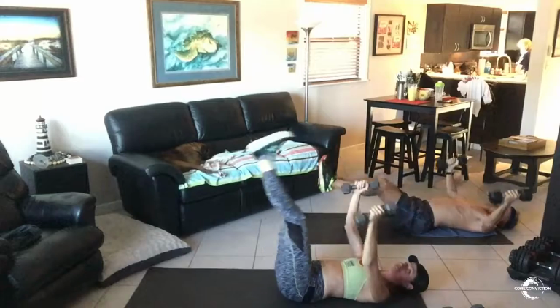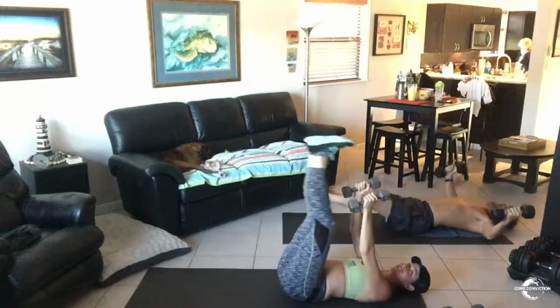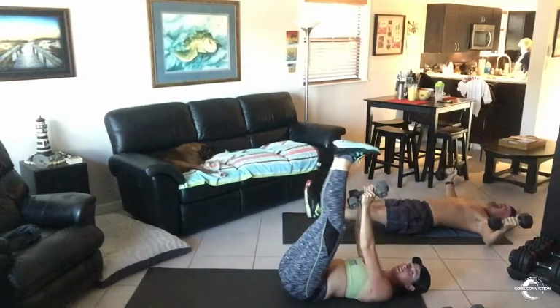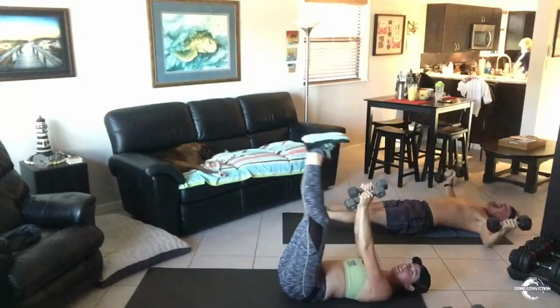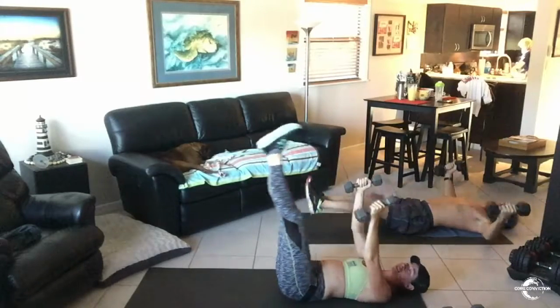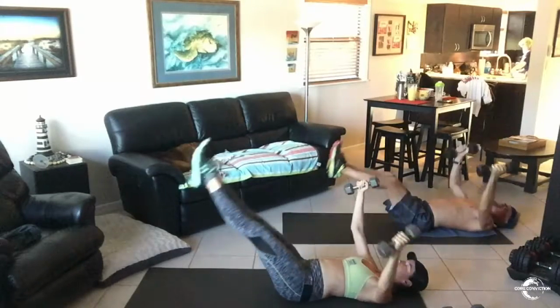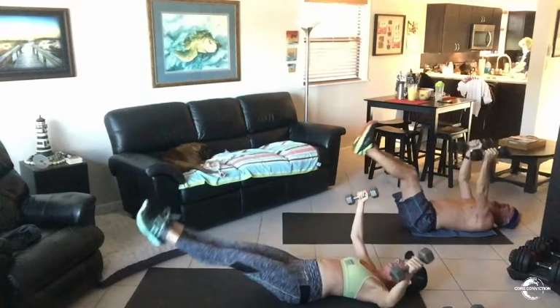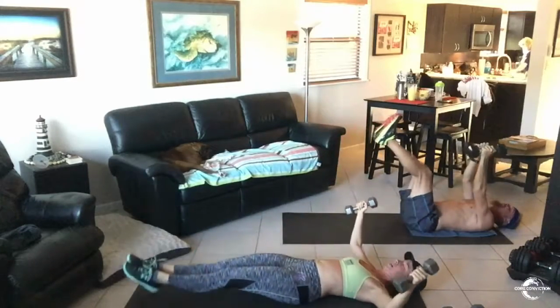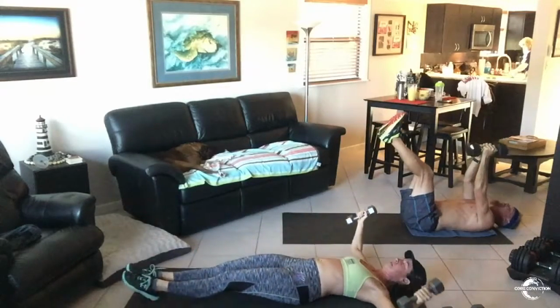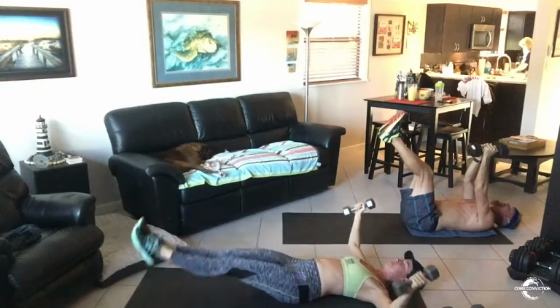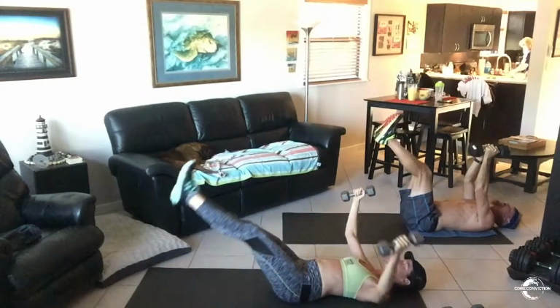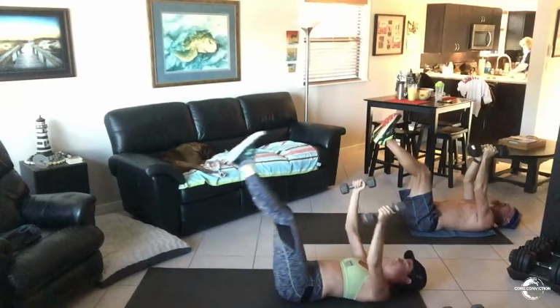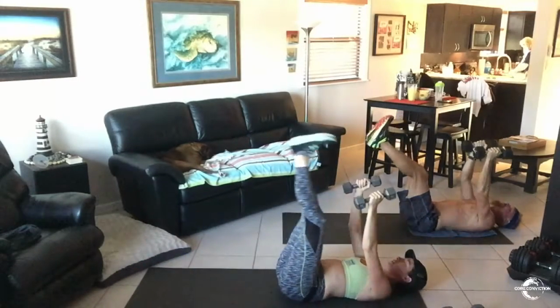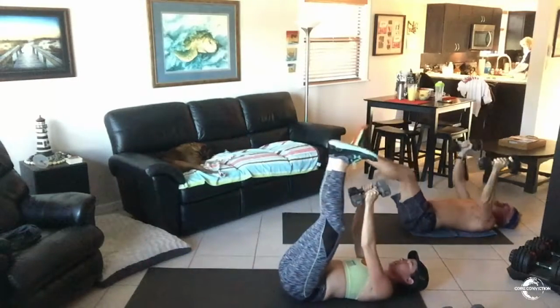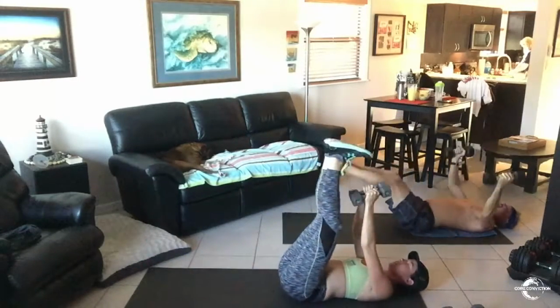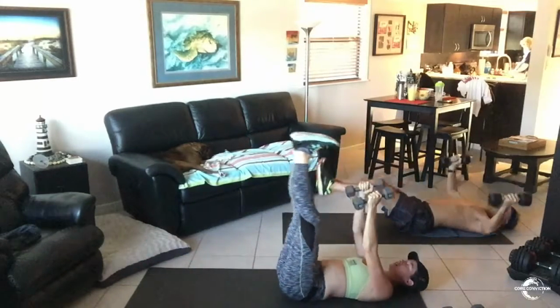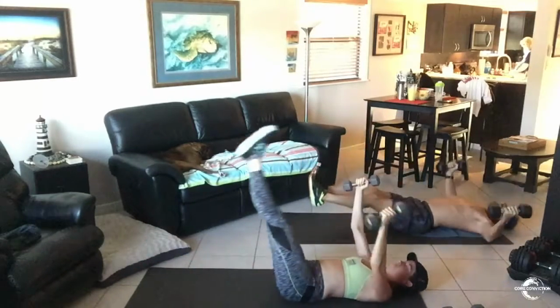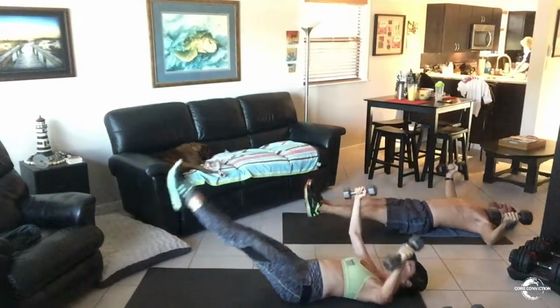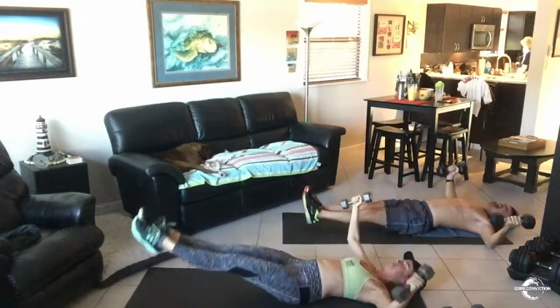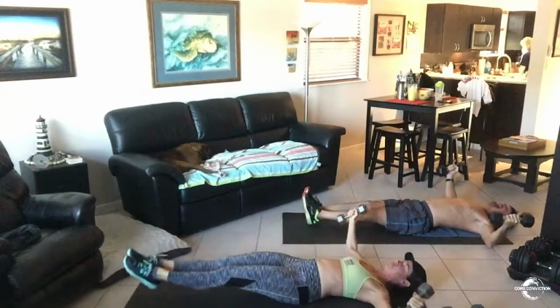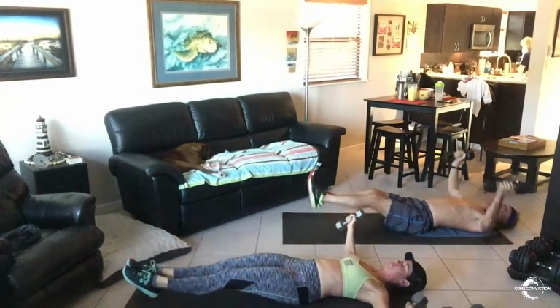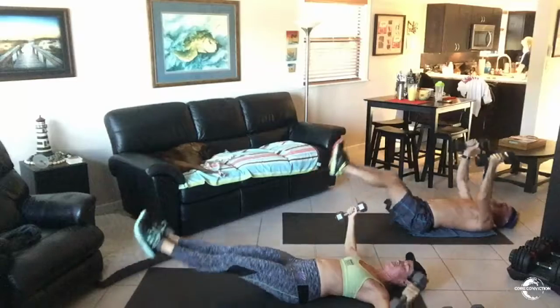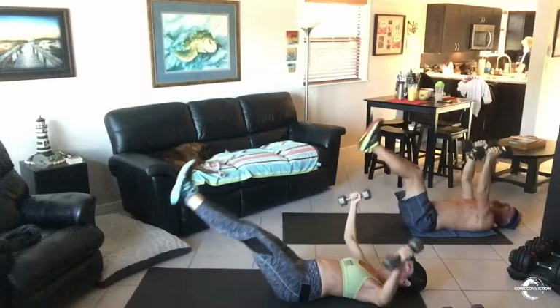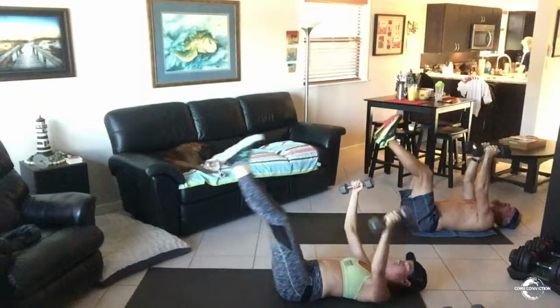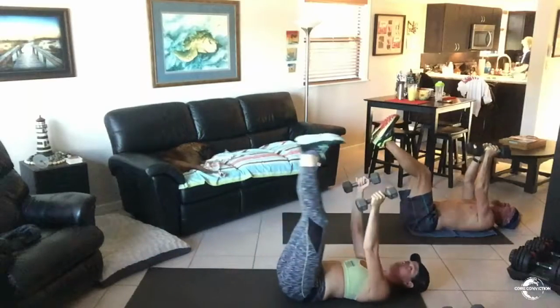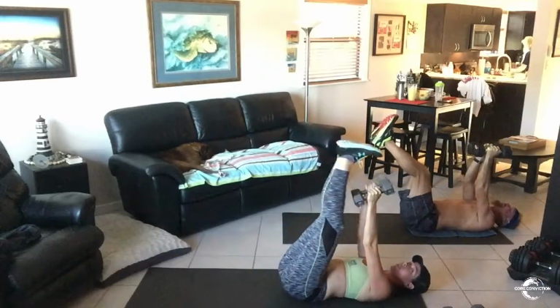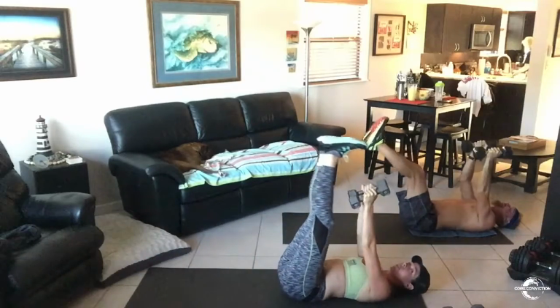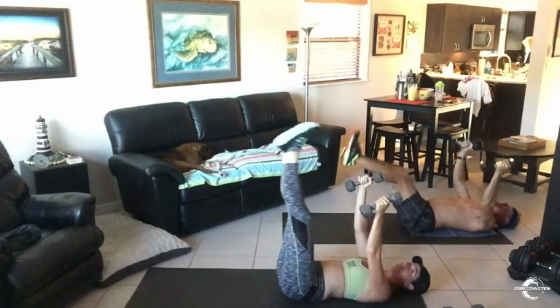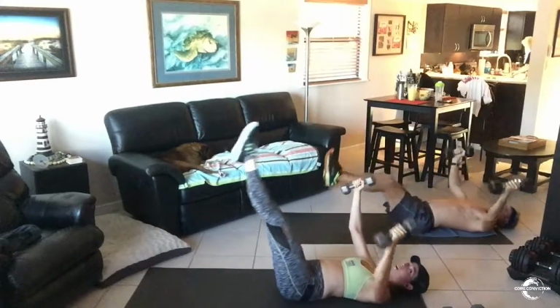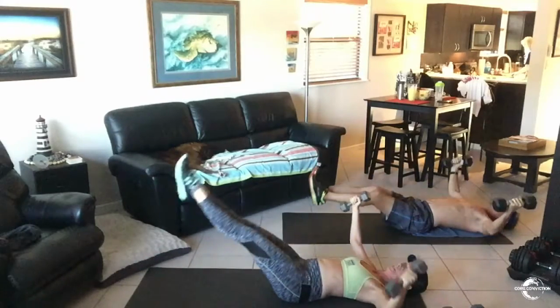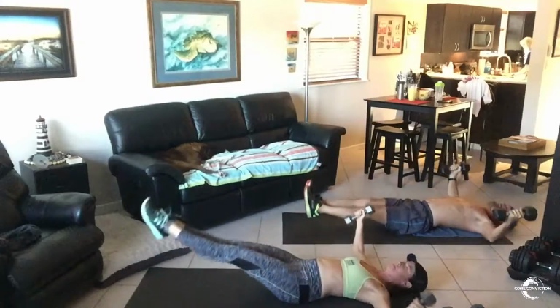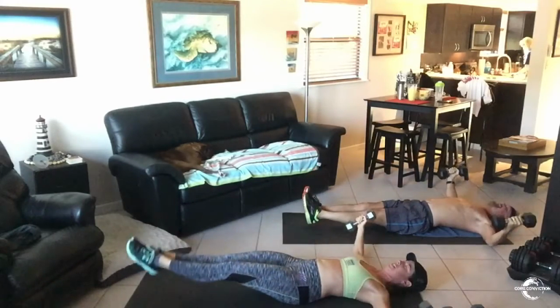Come on, guys. 15 more seconds. Let's go. No more pairs. Breathe. Eight. Five. One.